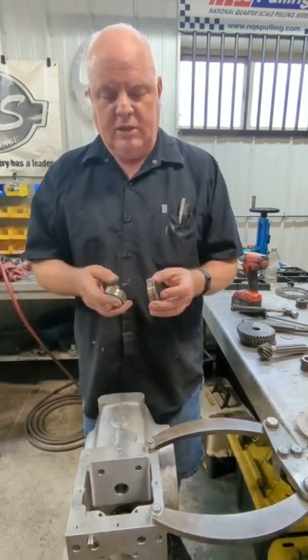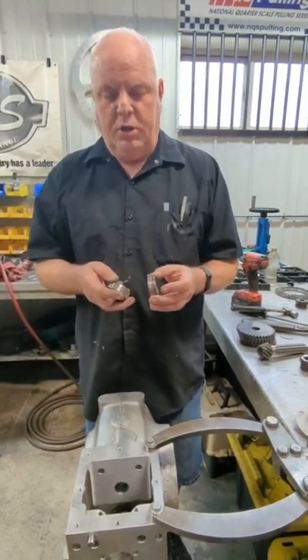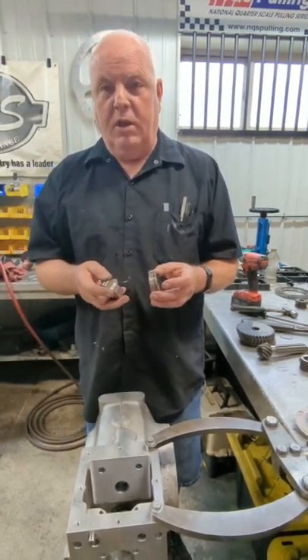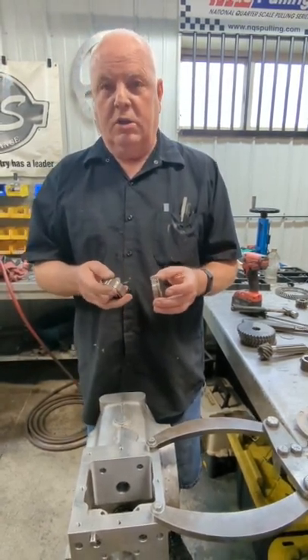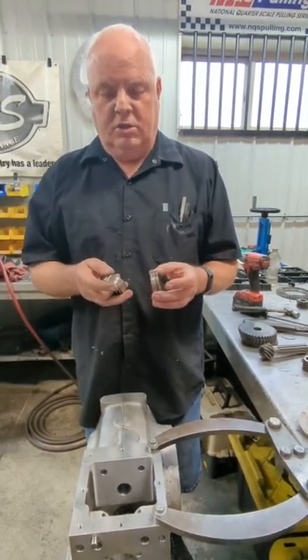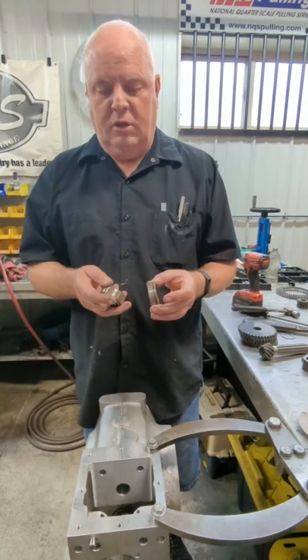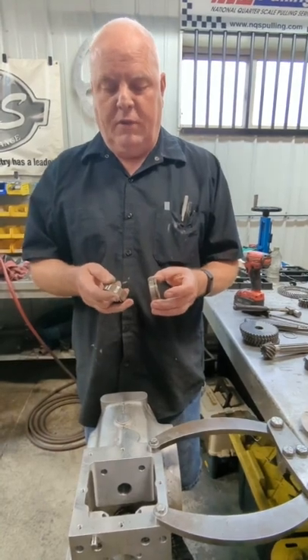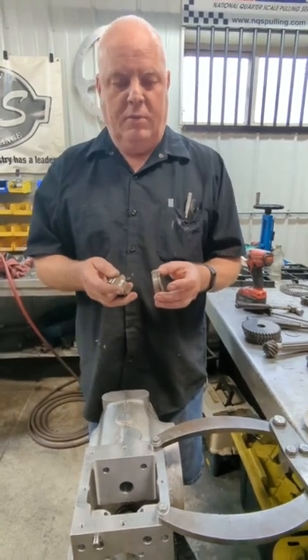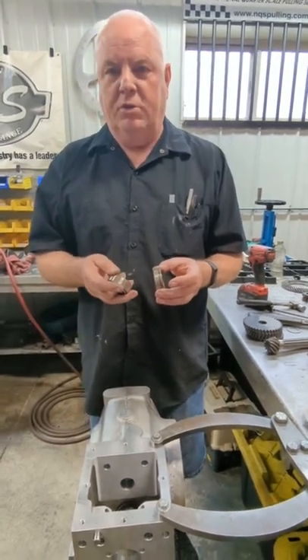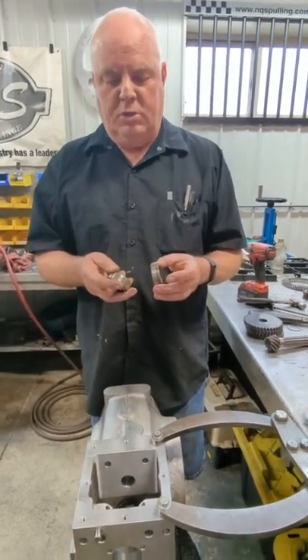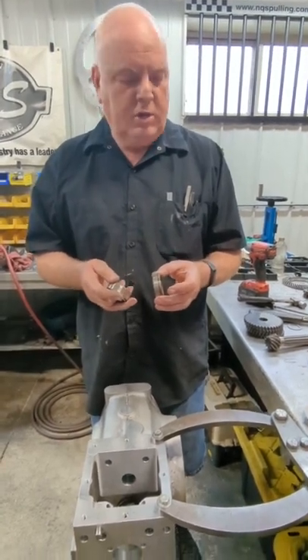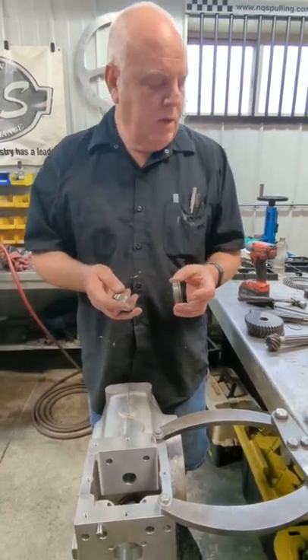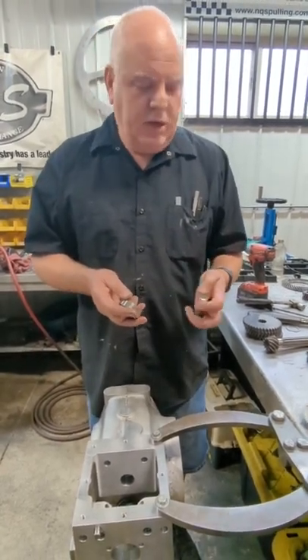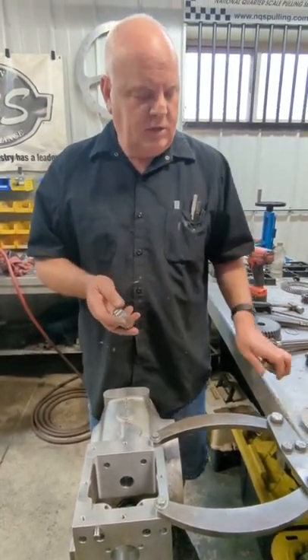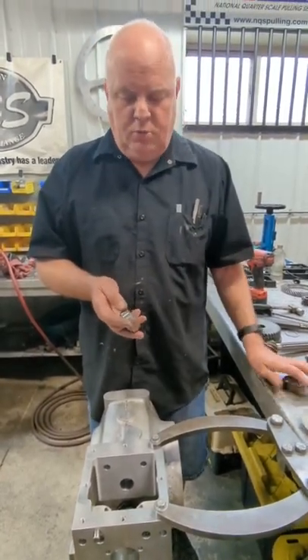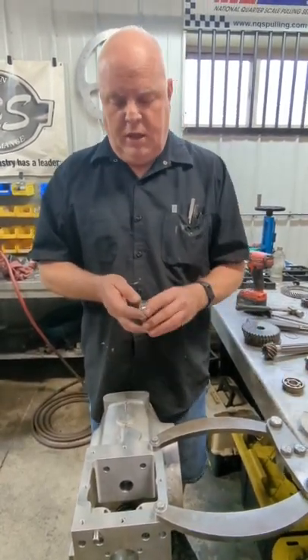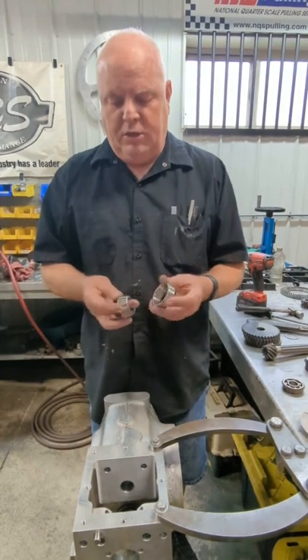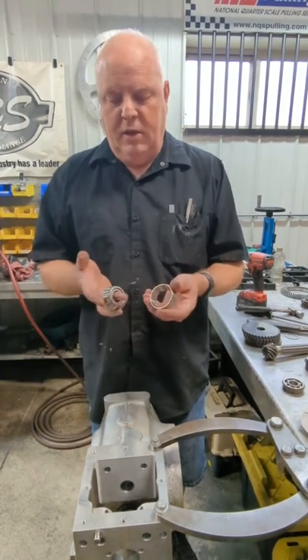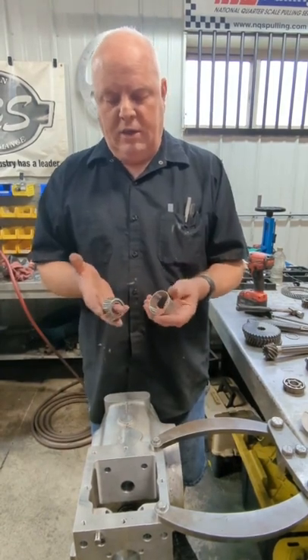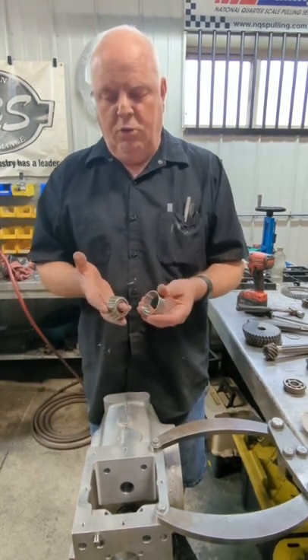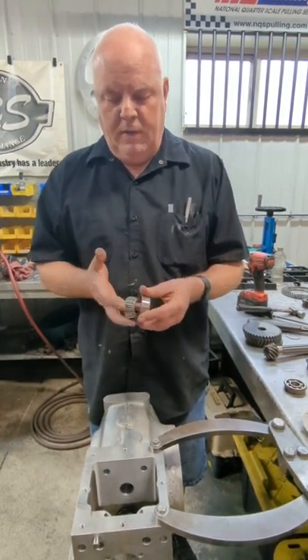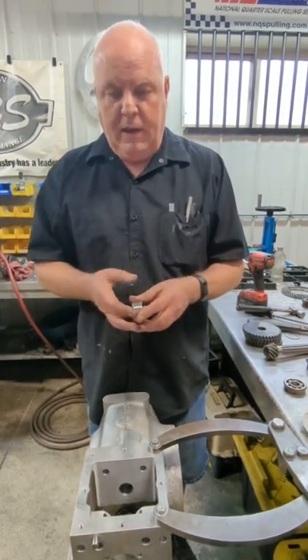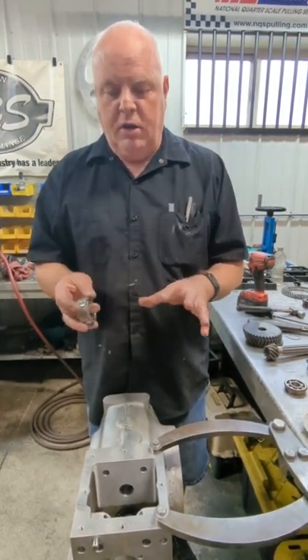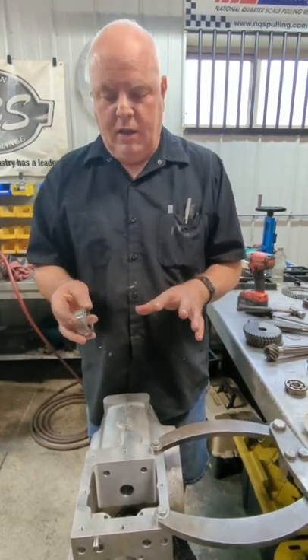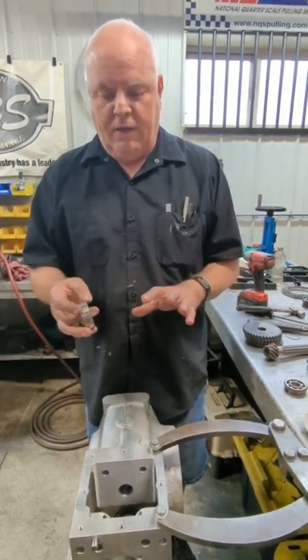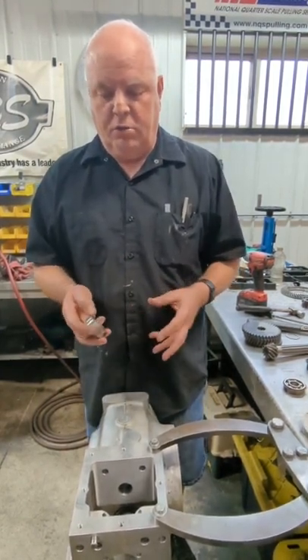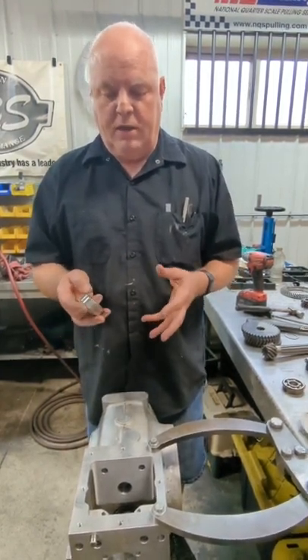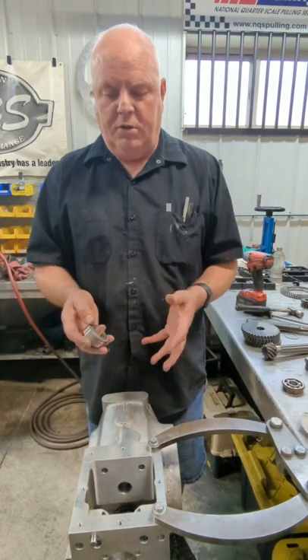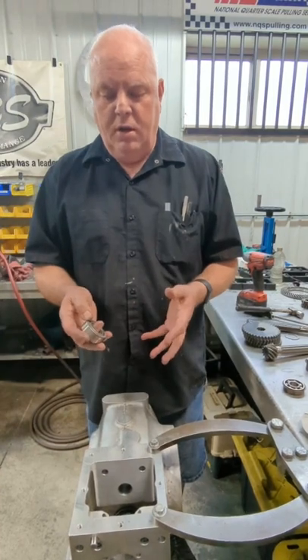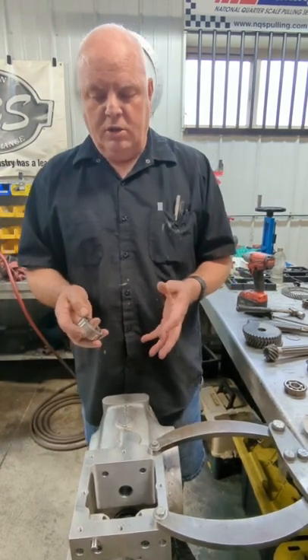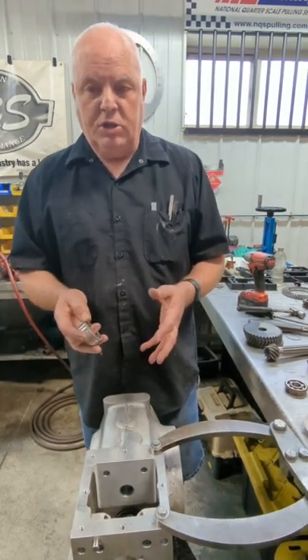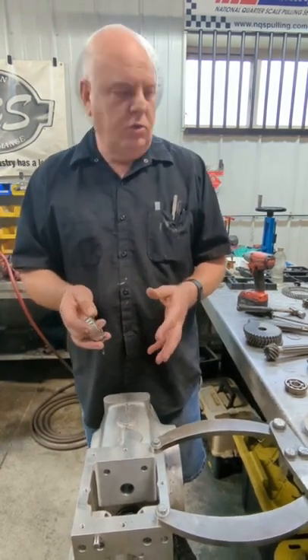That seems to work pretty good, but under certain conditions those things will still break if you abuse your transmission too much. So what we've done this year — last winter we tested it — it's a cup and cone bearing. And I'm going to show you here today the things you have to go through to assemble your transmission to do it.